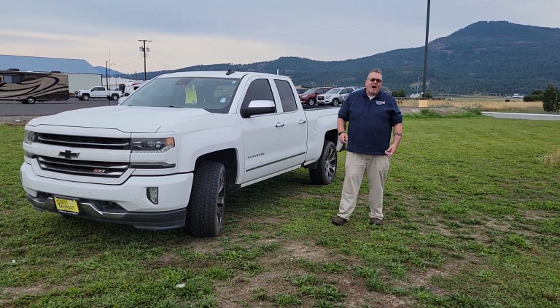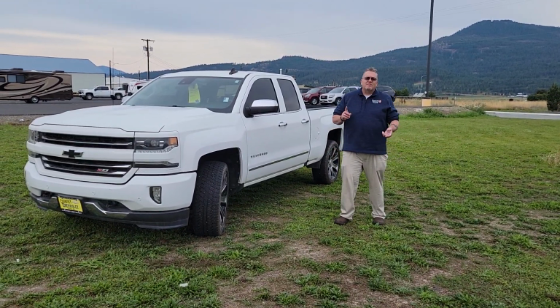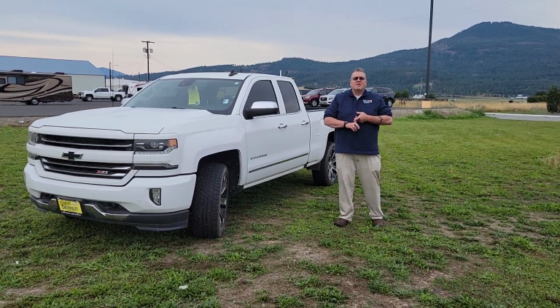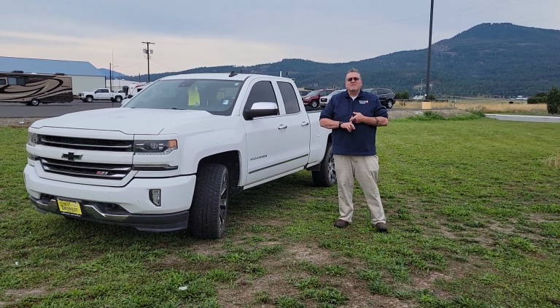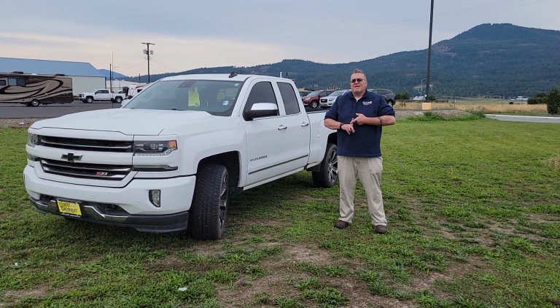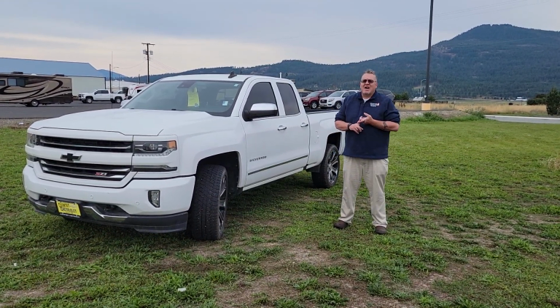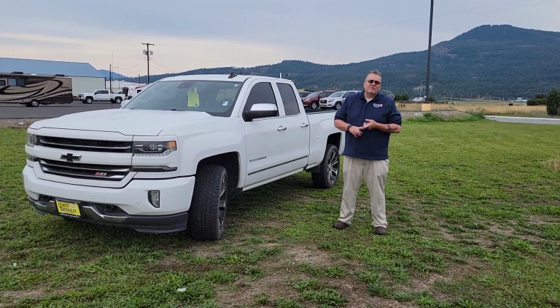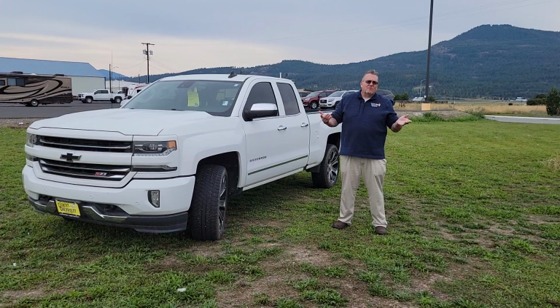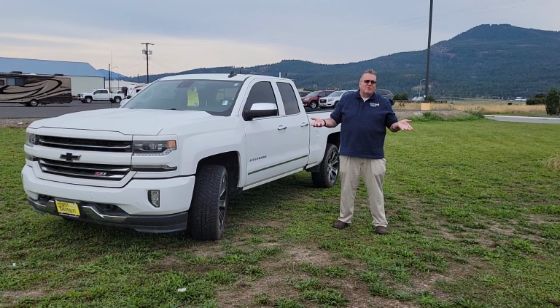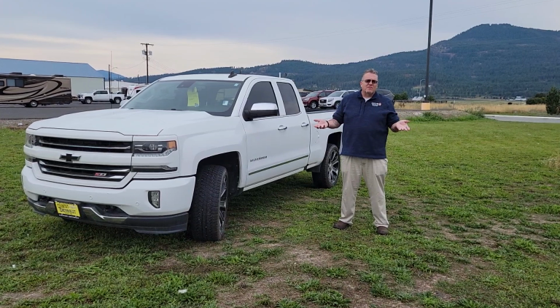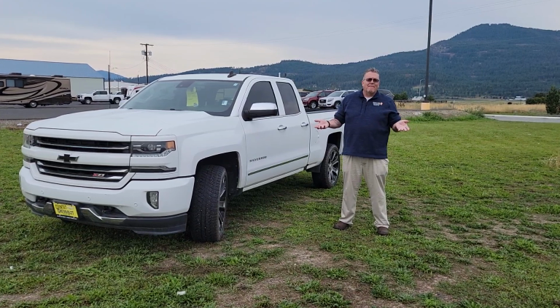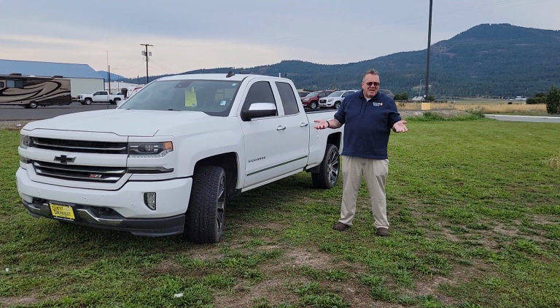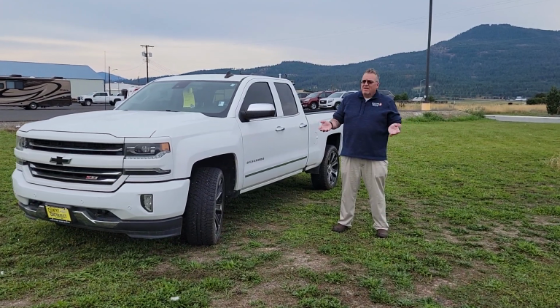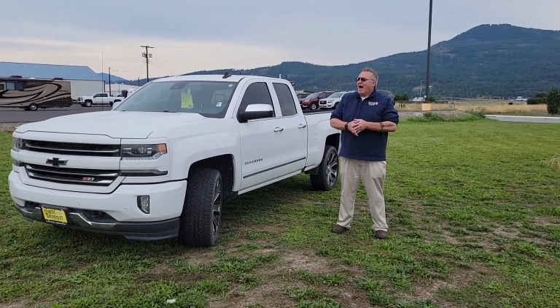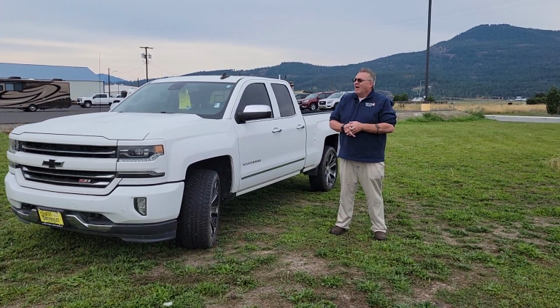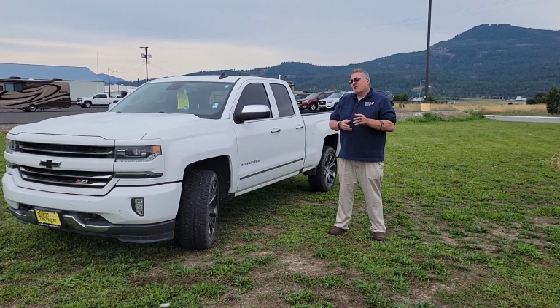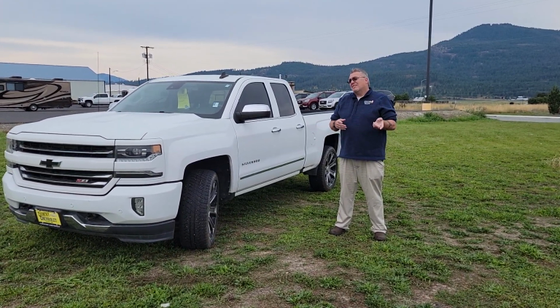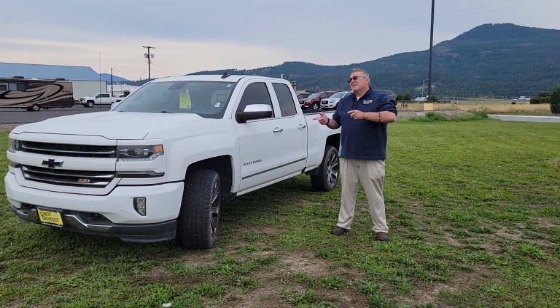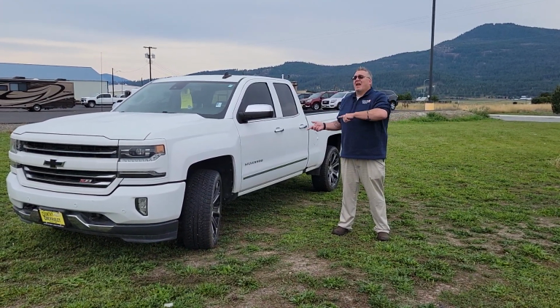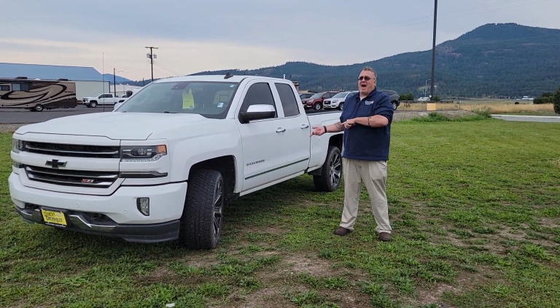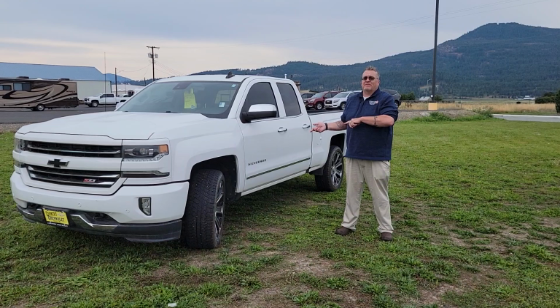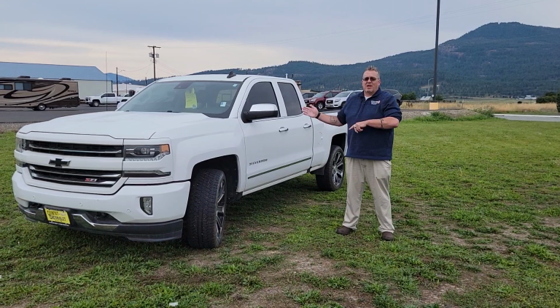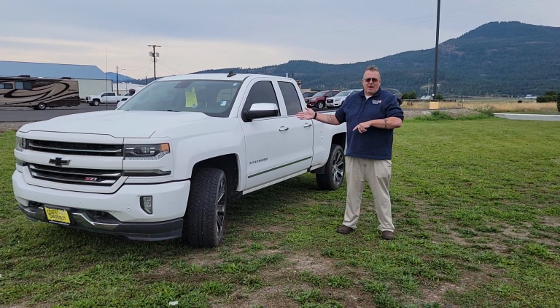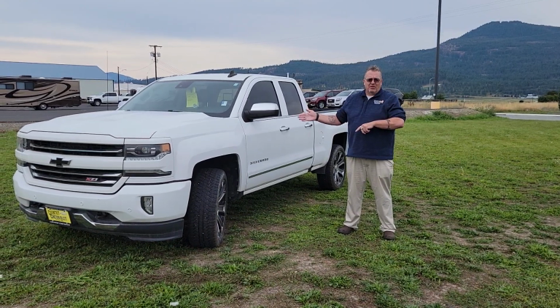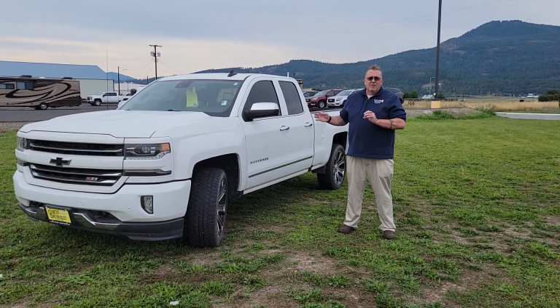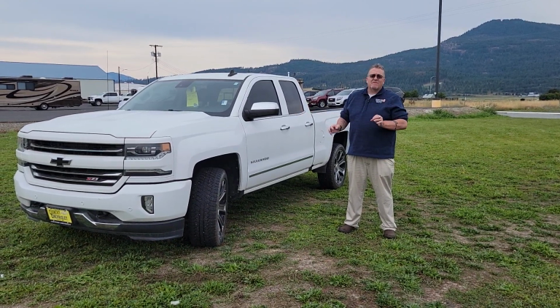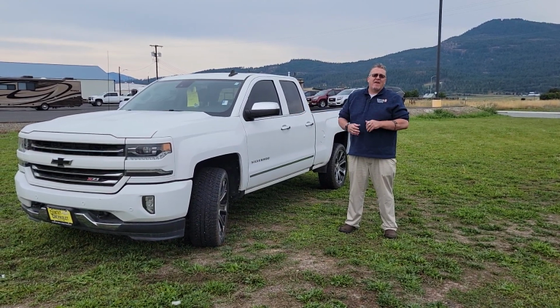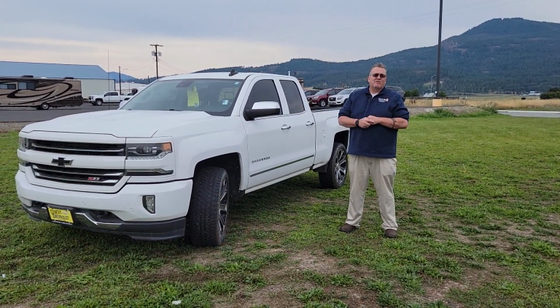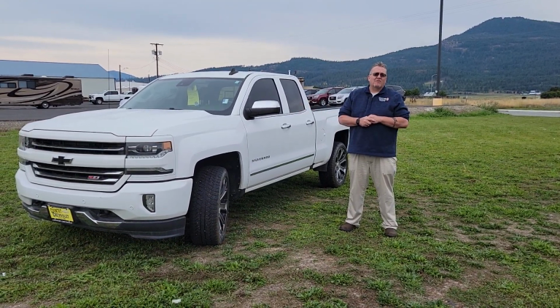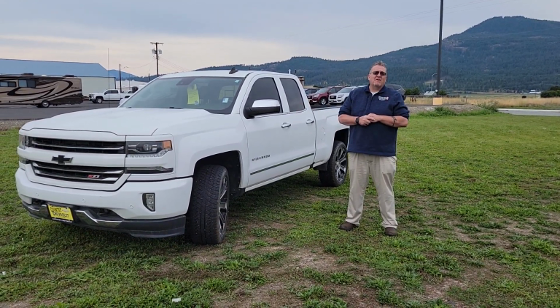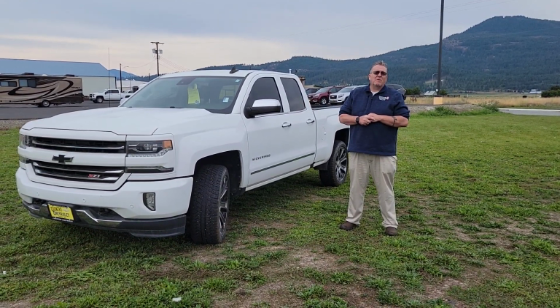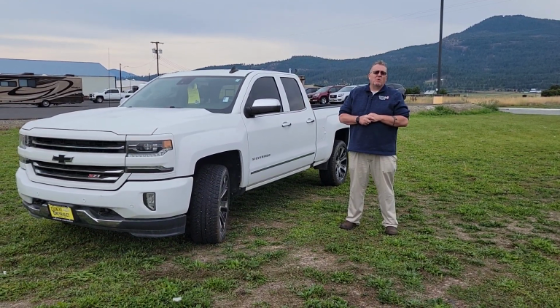Just to confirm, it is the 79 inch or 6 foot 6 bed length. The truck does not have blind spot alert, but outside of that, this truck is very, very well equipped.